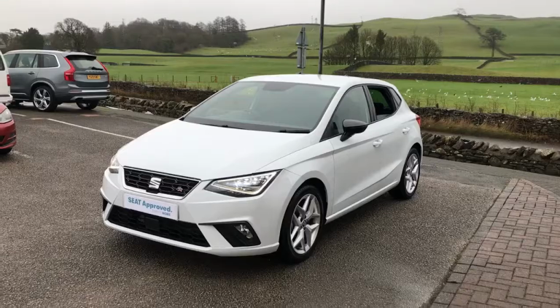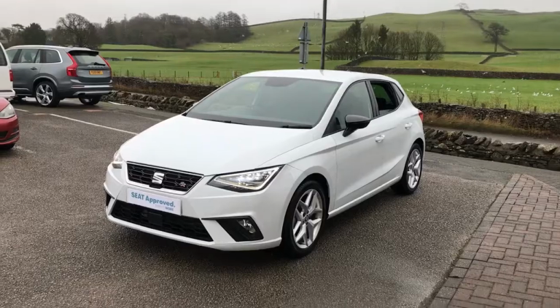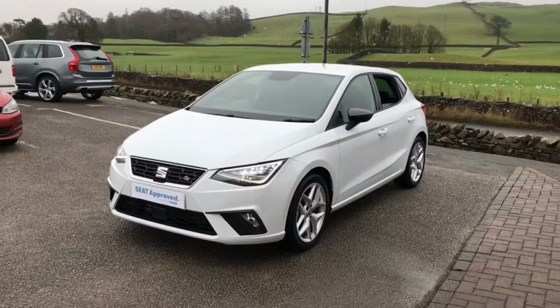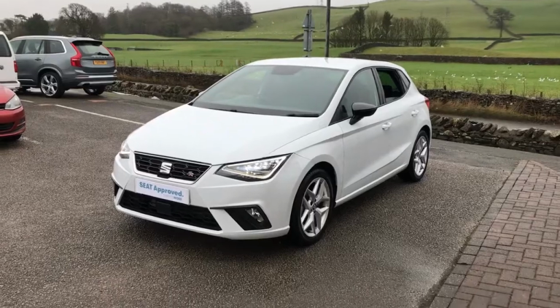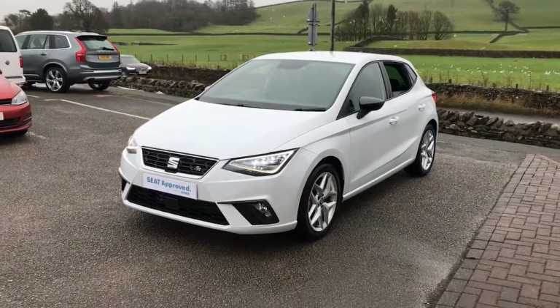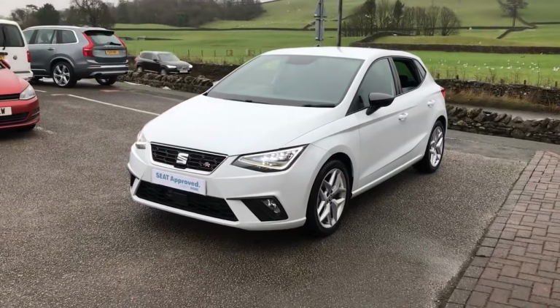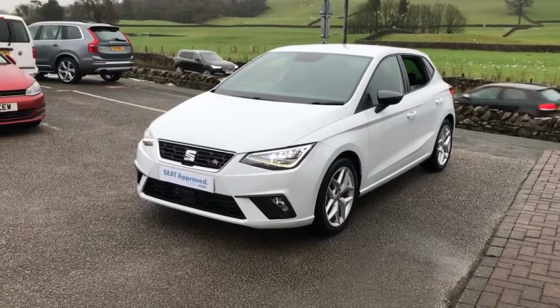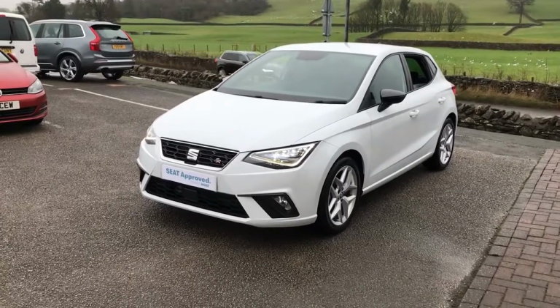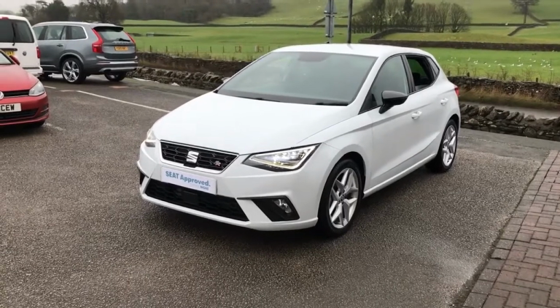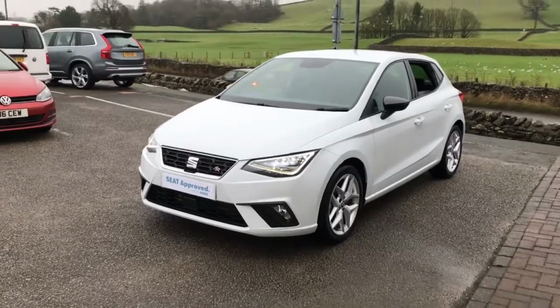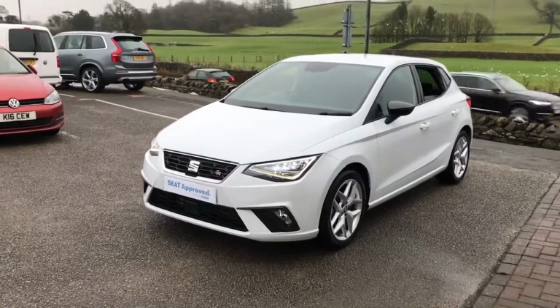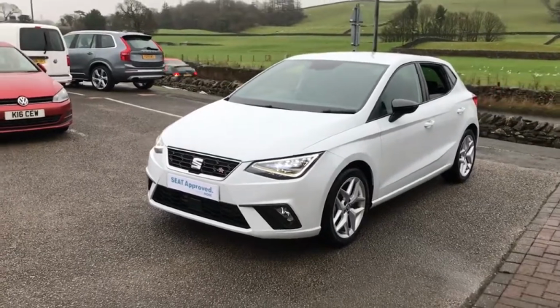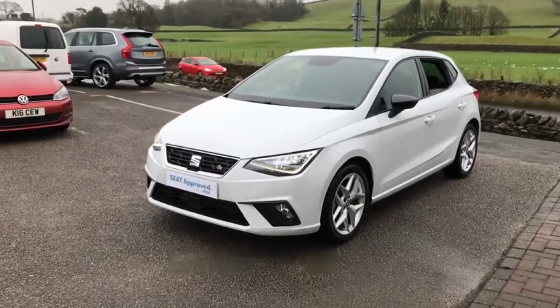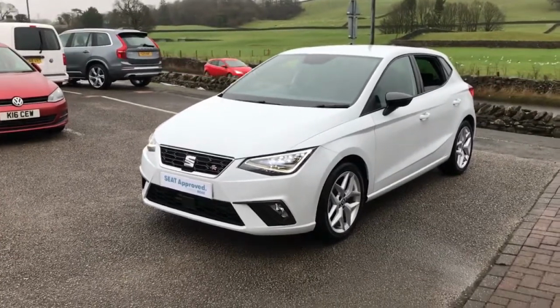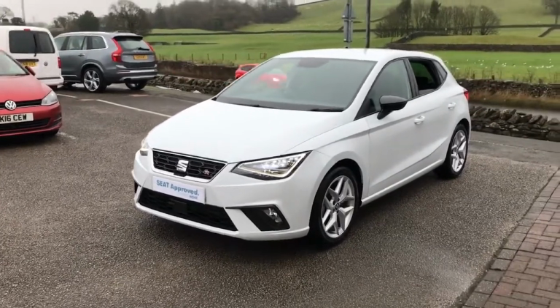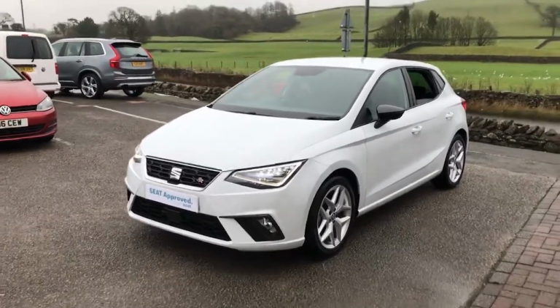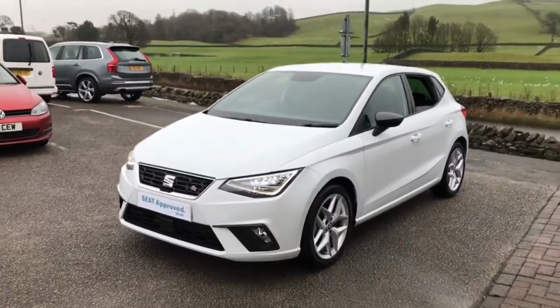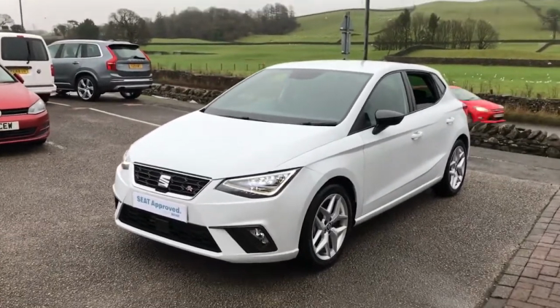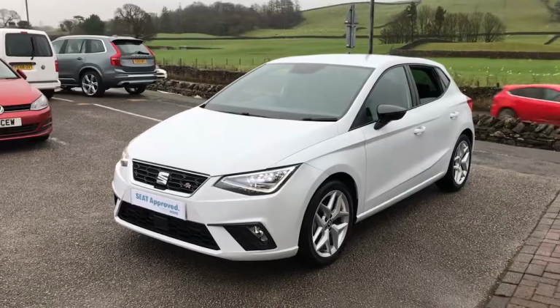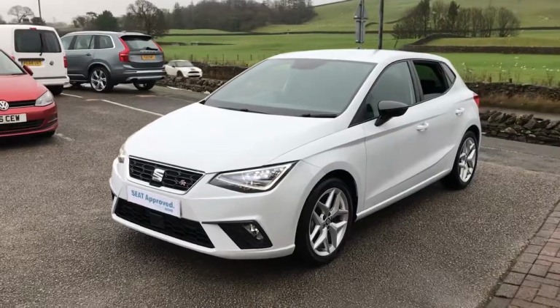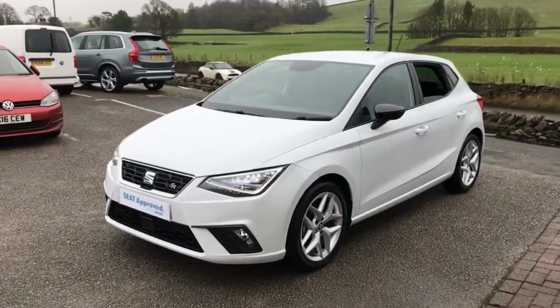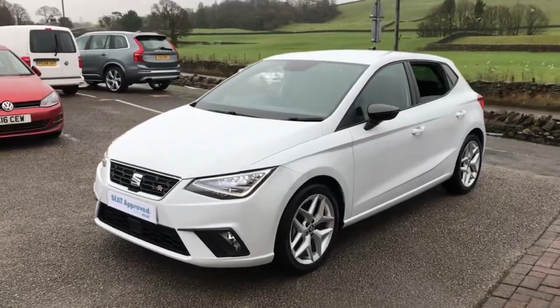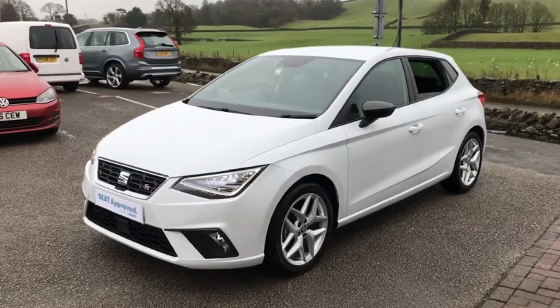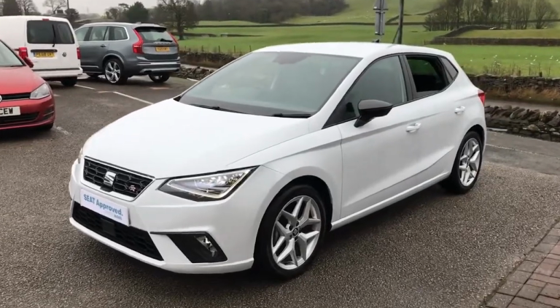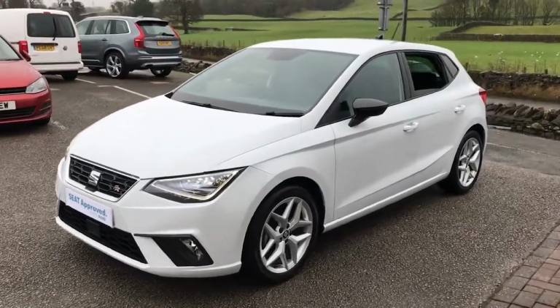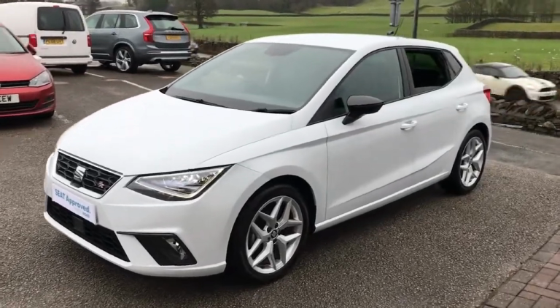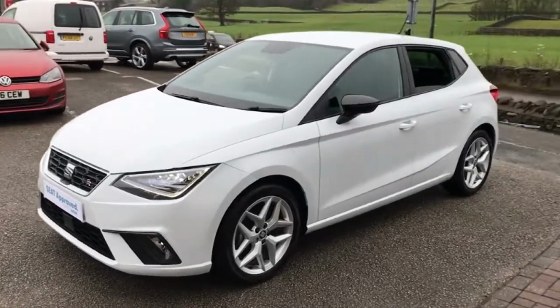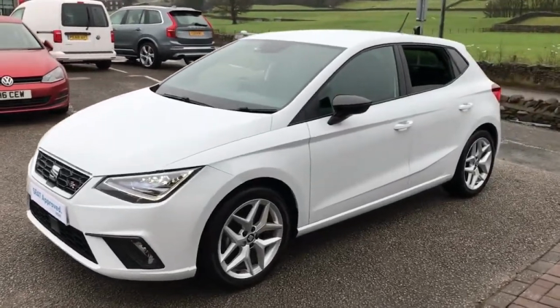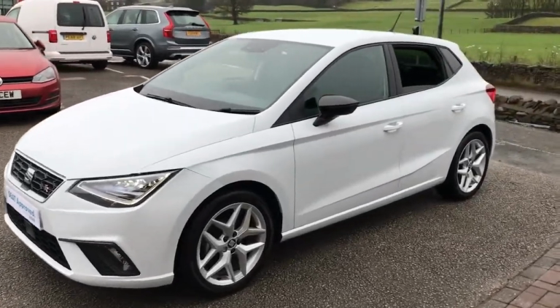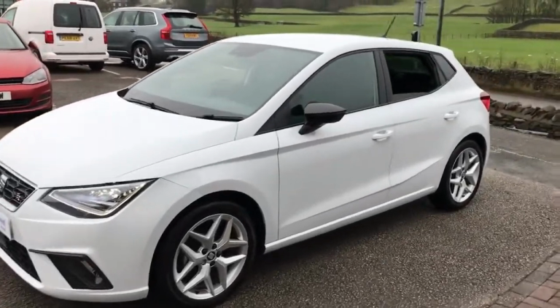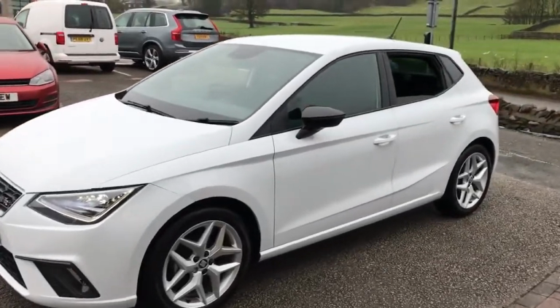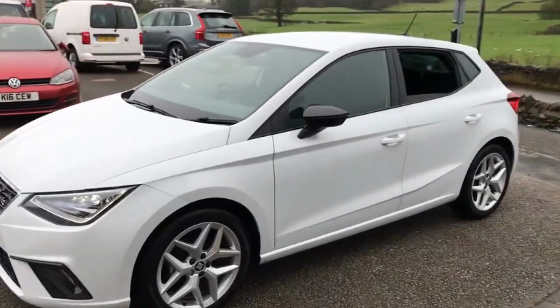Hi guys, welcome back to Kendall SEAT. My name's Lewis. I'm just going to give you a little walk-around video of this lovely Nevada White SEAT Ibiza FR that we've got in.